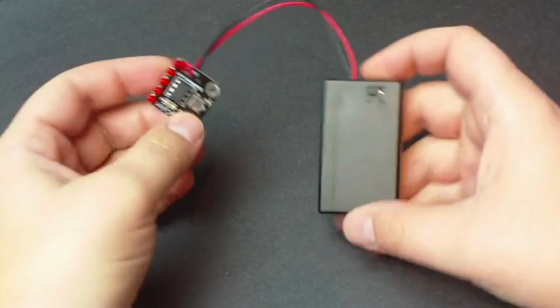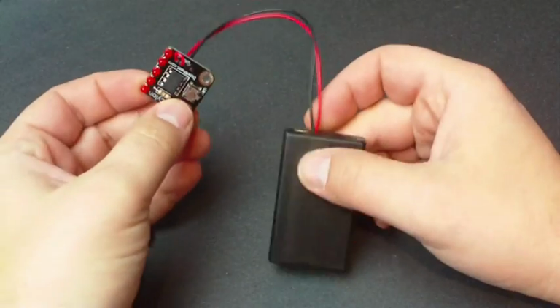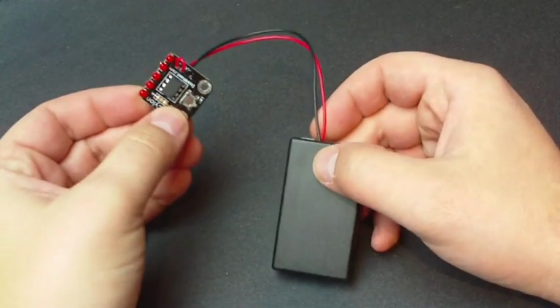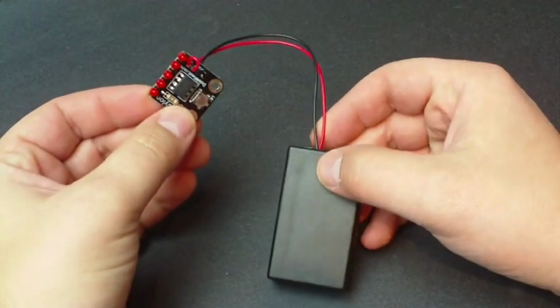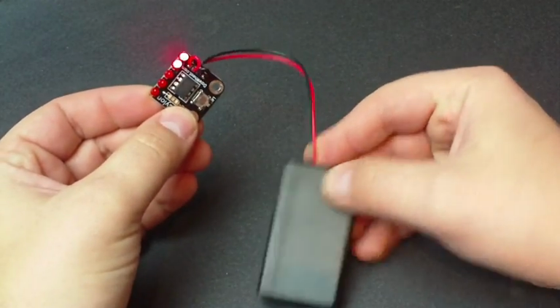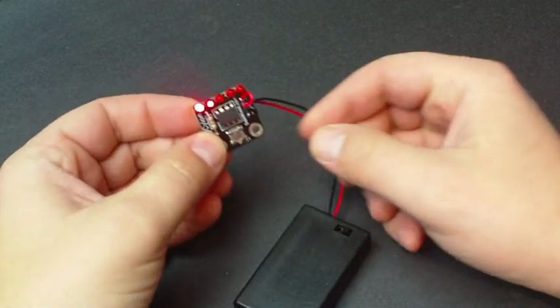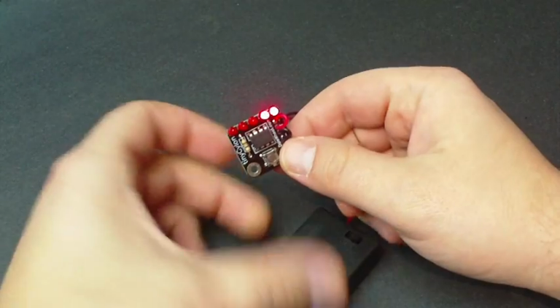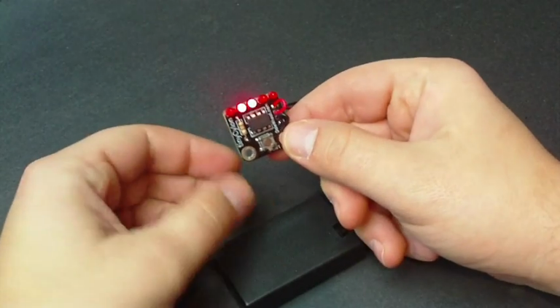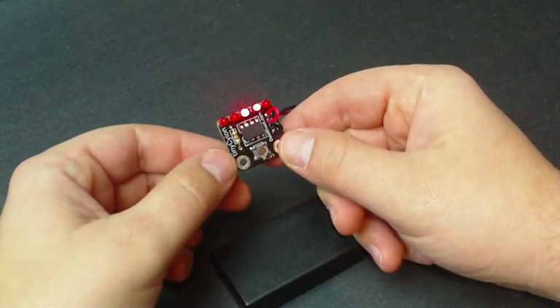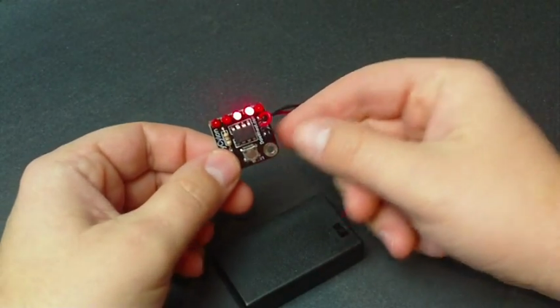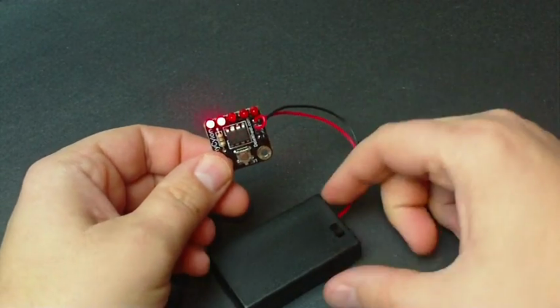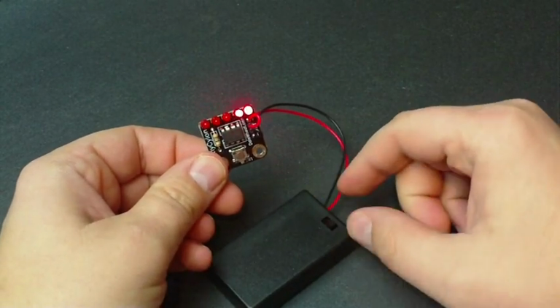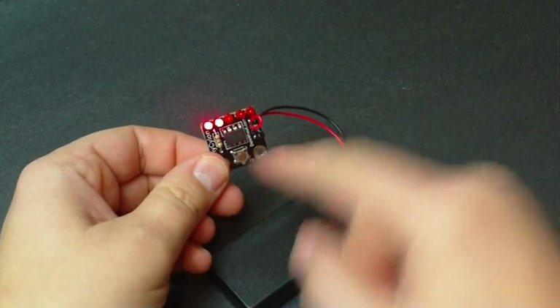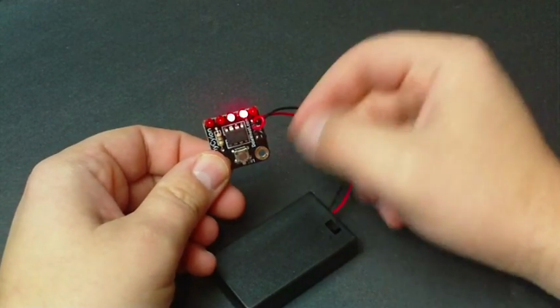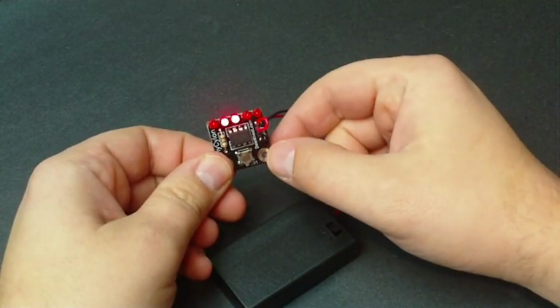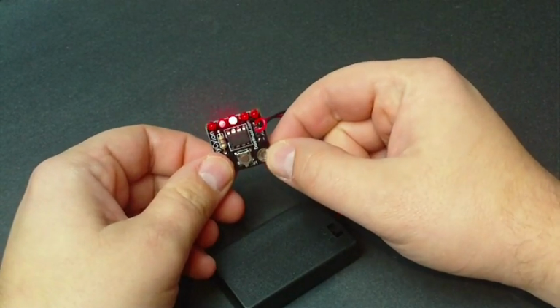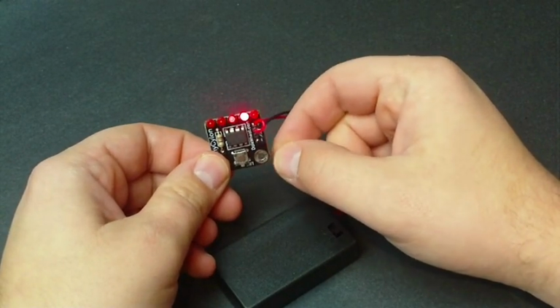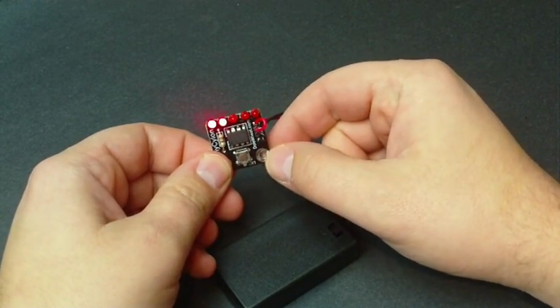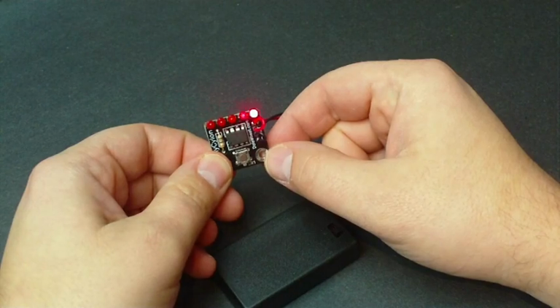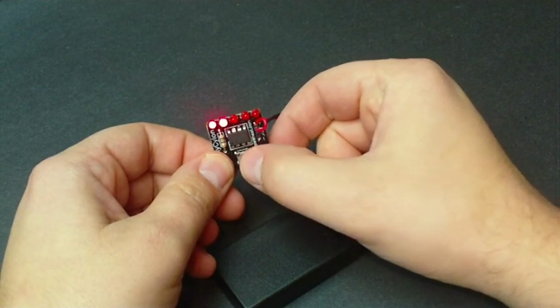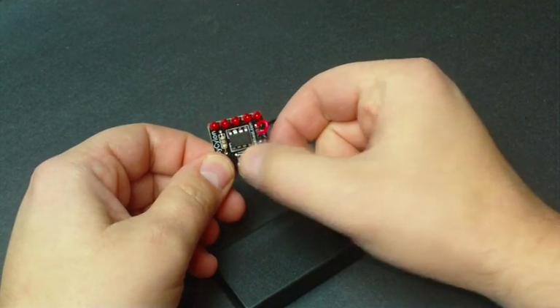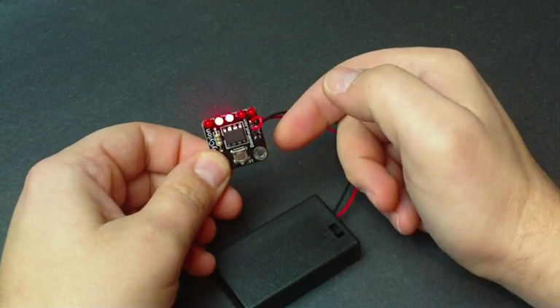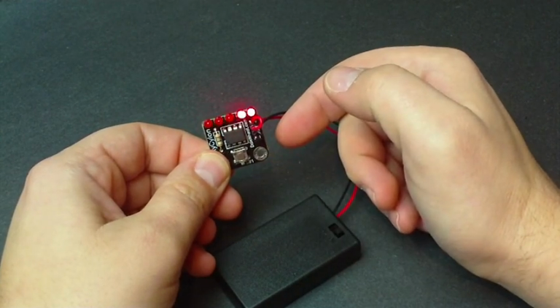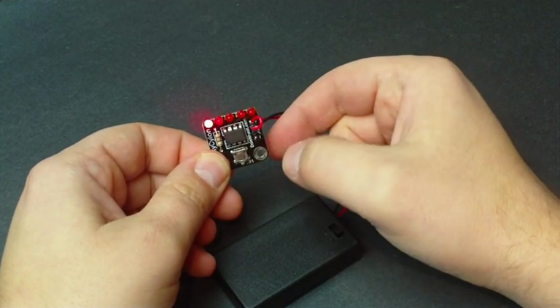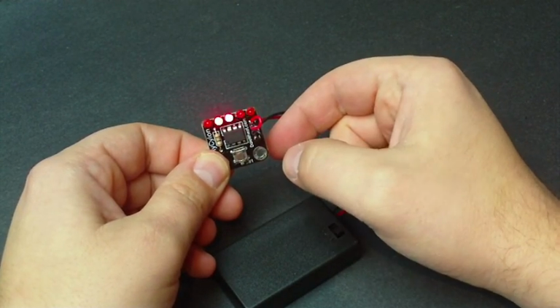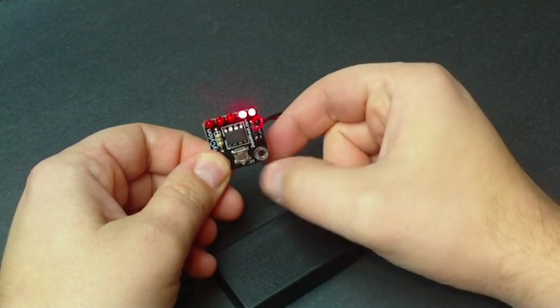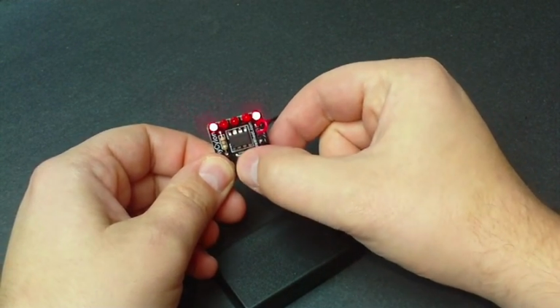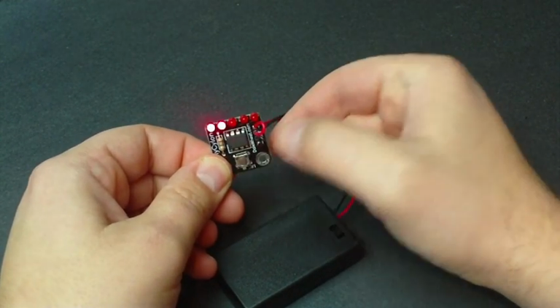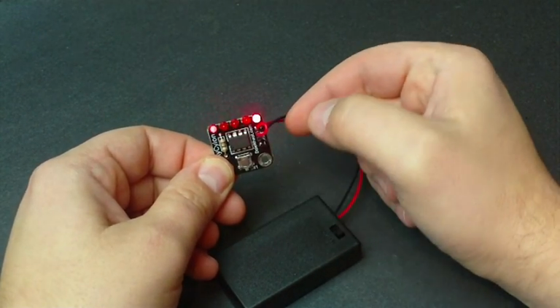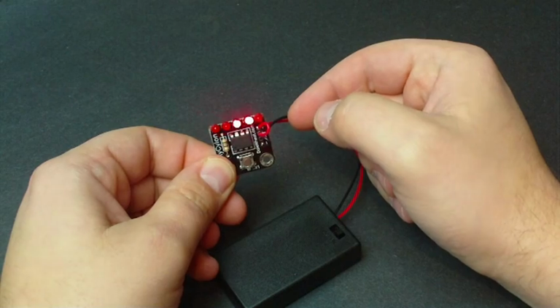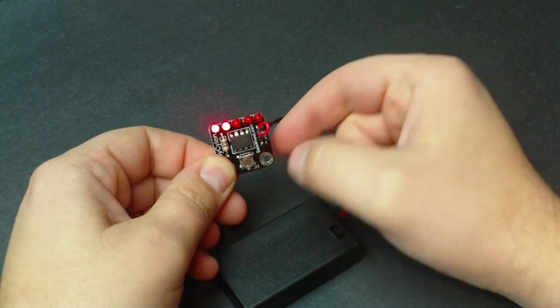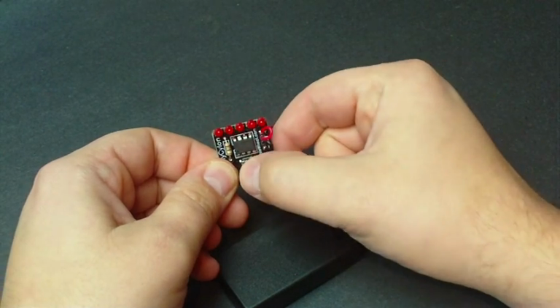This is just a quick little video to show you the tiny Cylon in action. When you first turn it on, you get the basic Cylon. Press the button — right to left. Press it again — left to right.